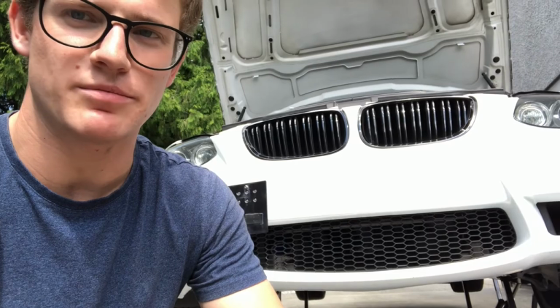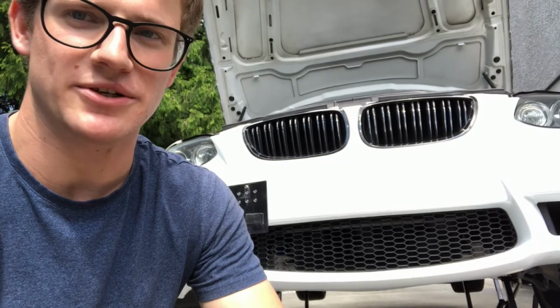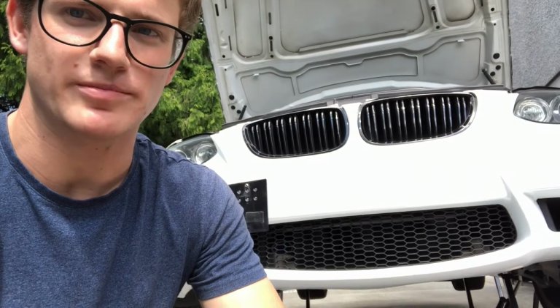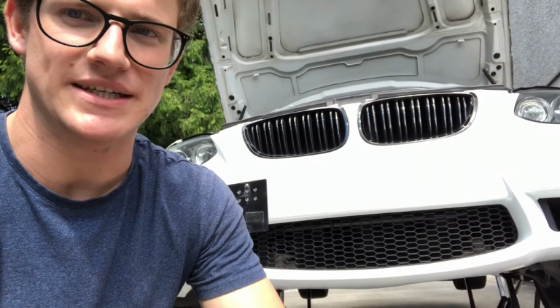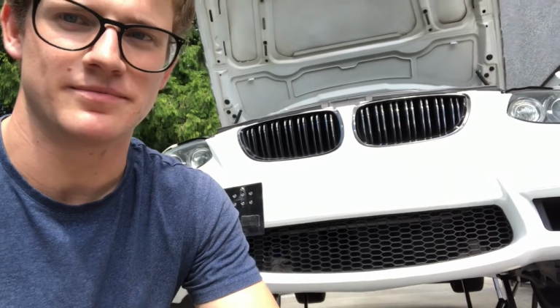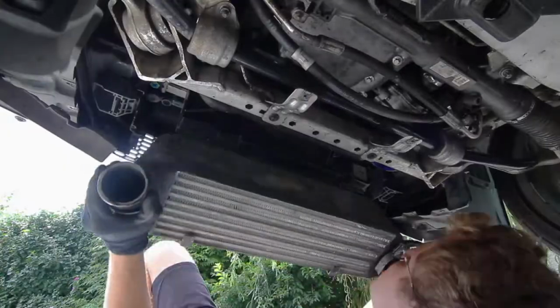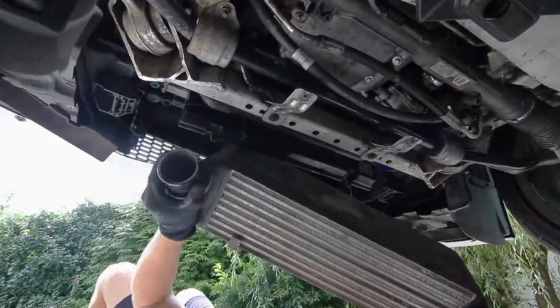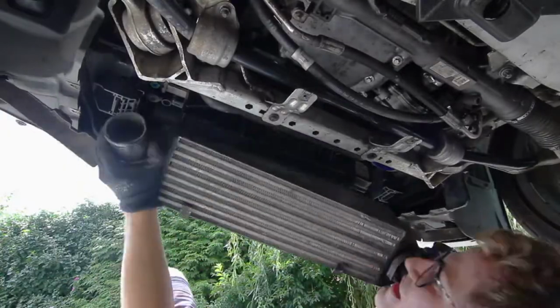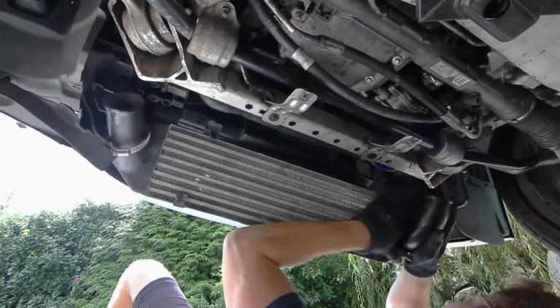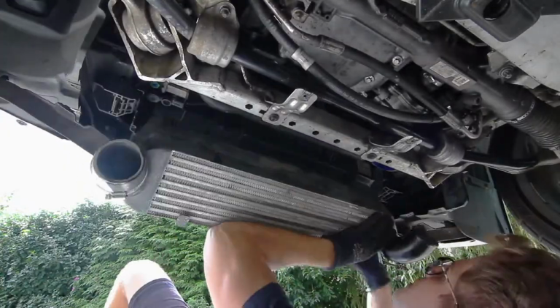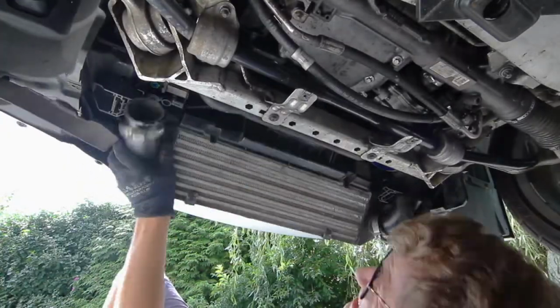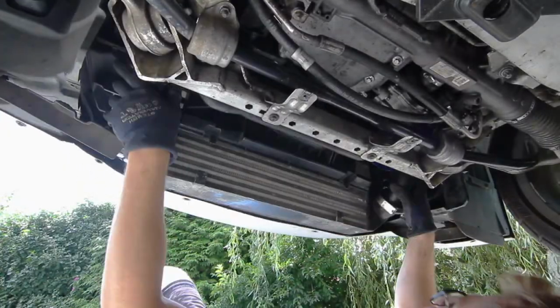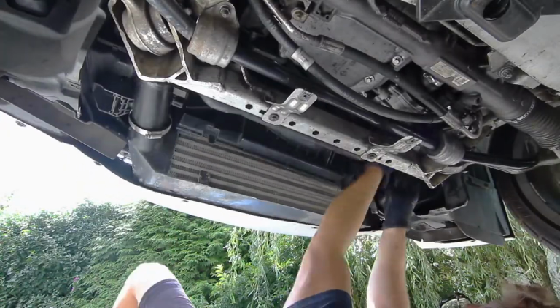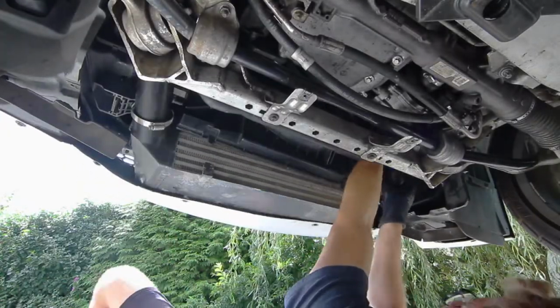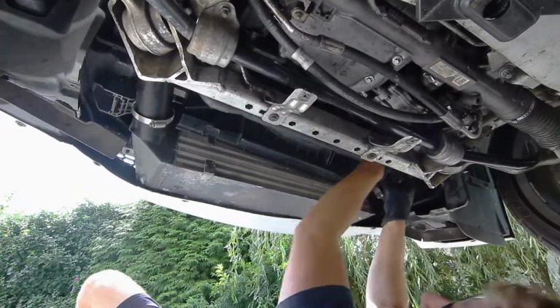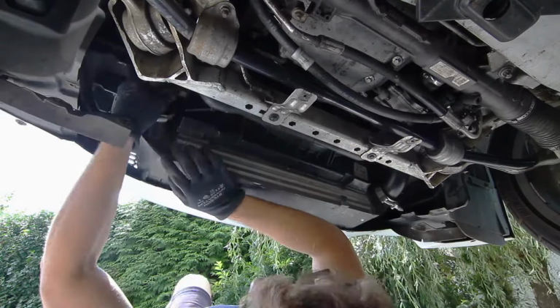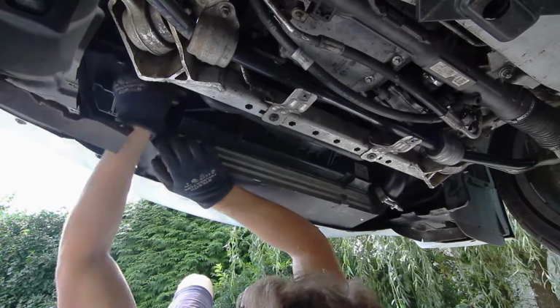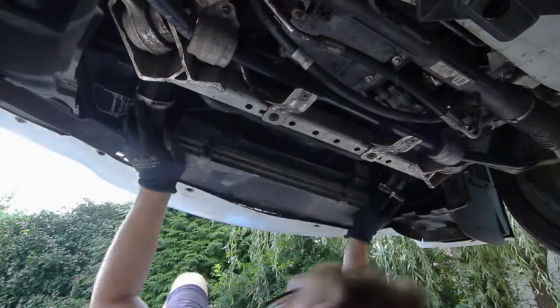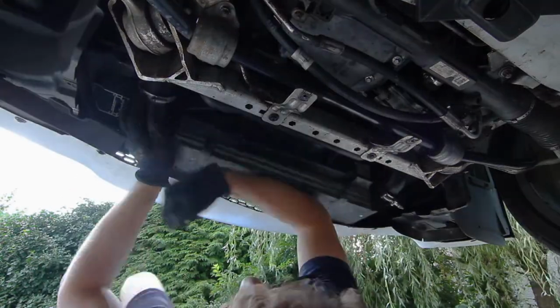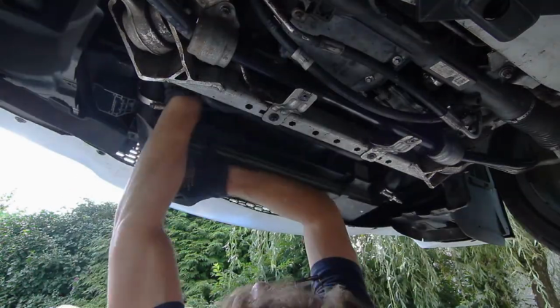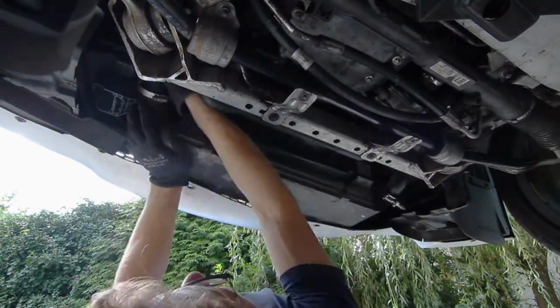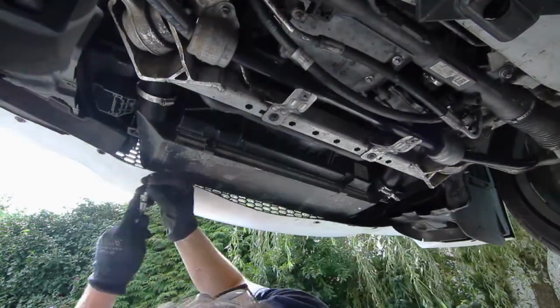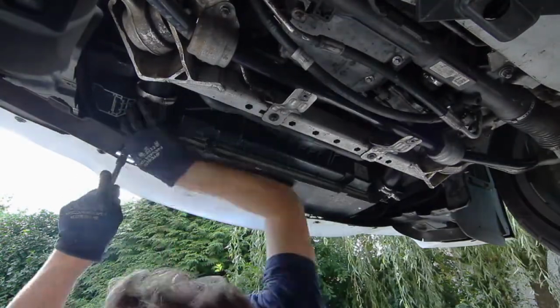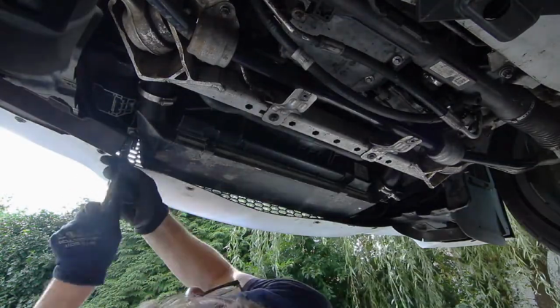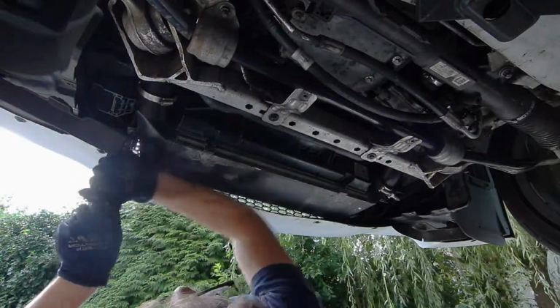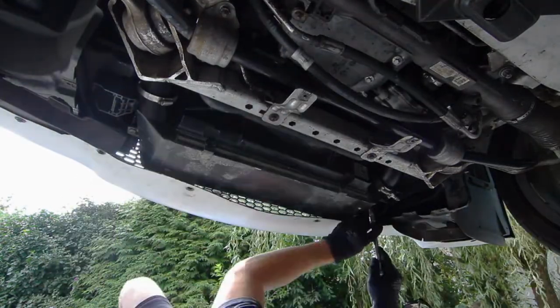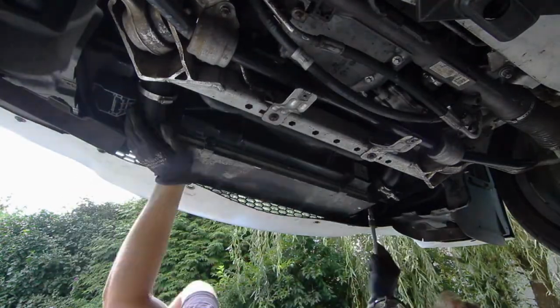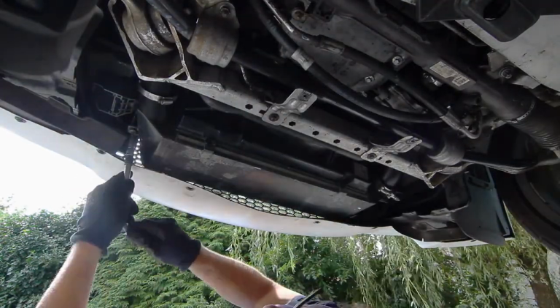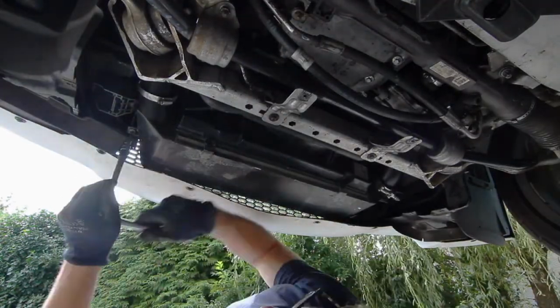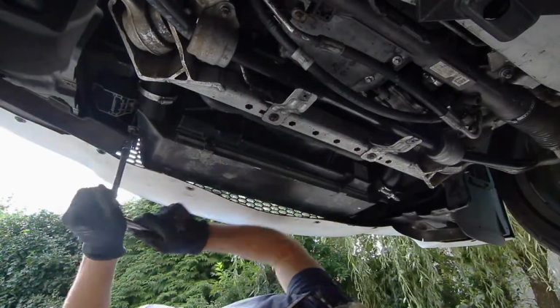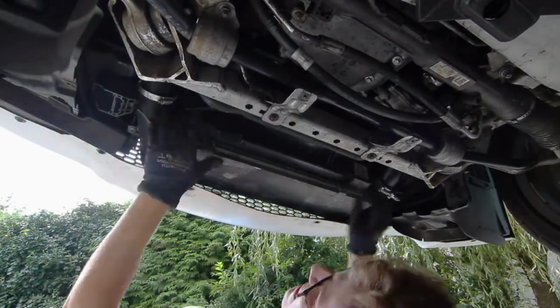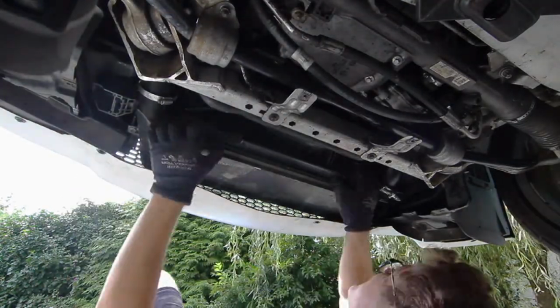With the coolant all bled, it's time to put the intercooler back in. The intercooler is heavier than it looks. Work it into place in front of the fan without bending any of the fins, then slip the piping into place.